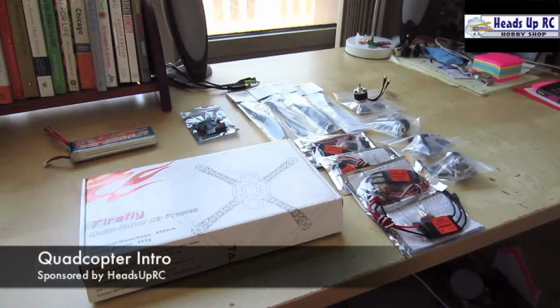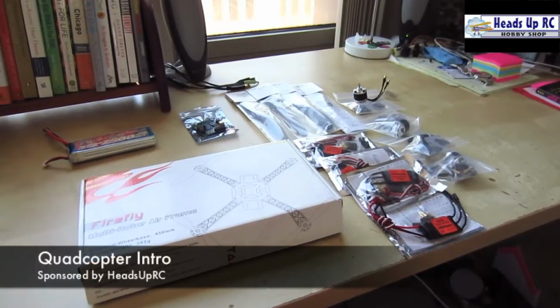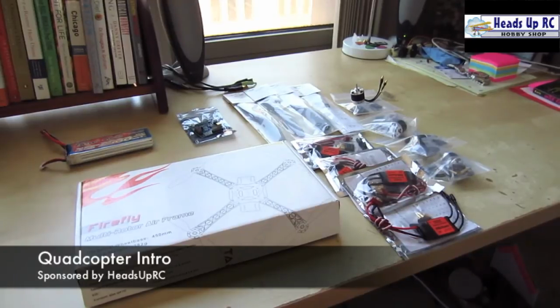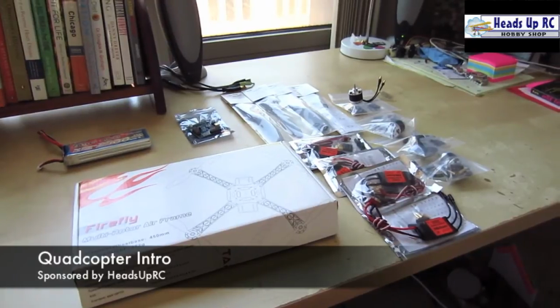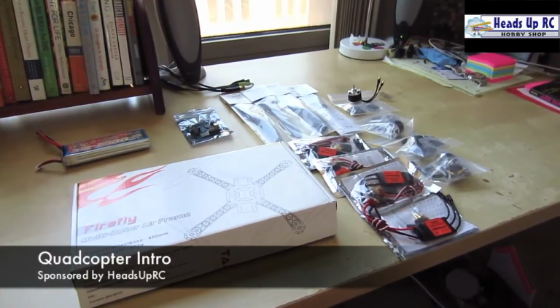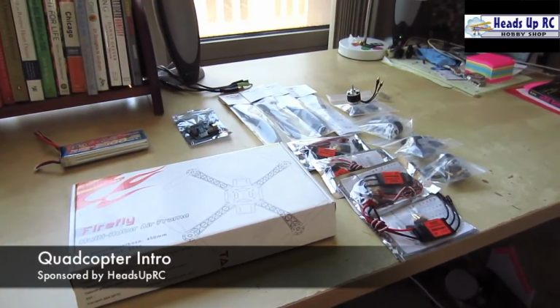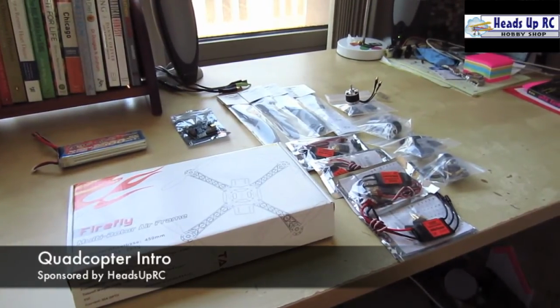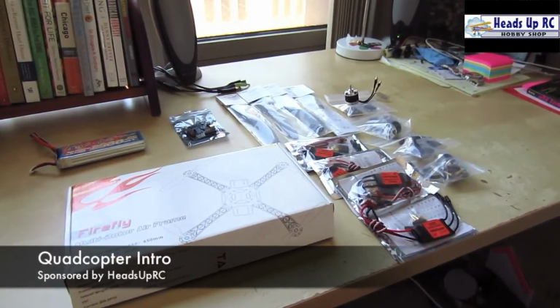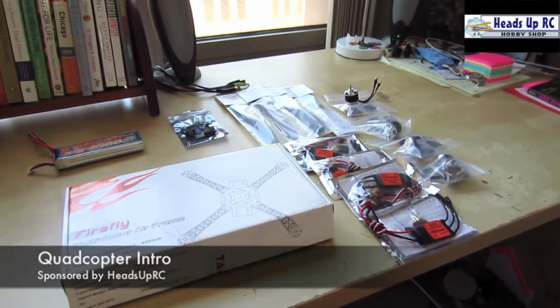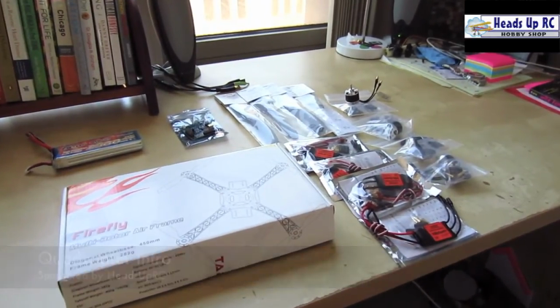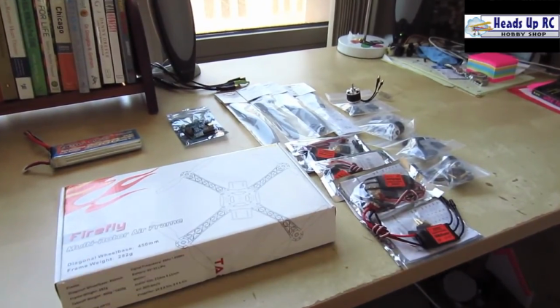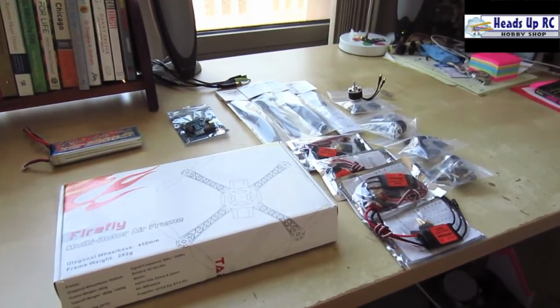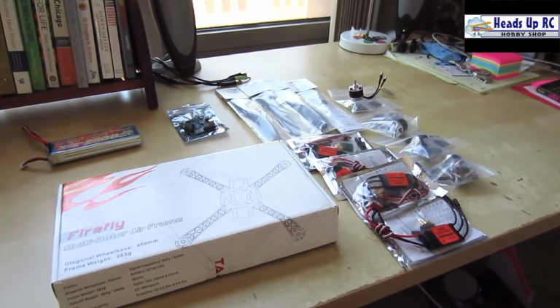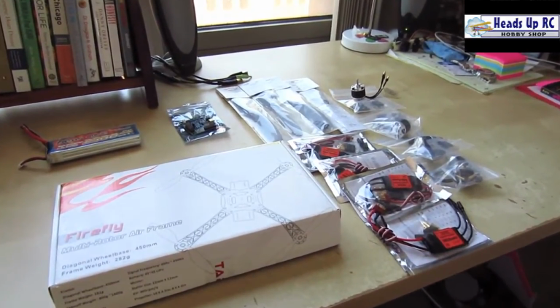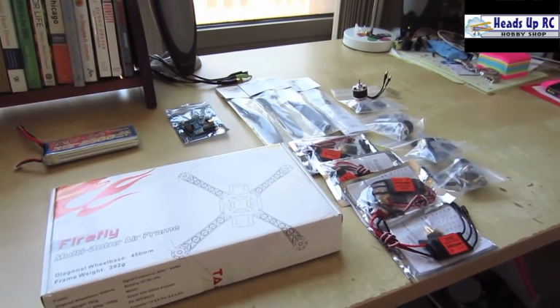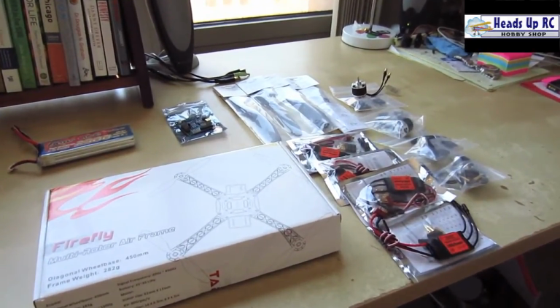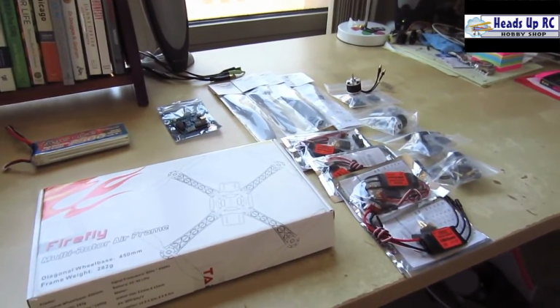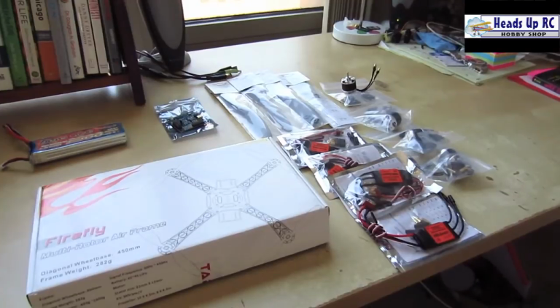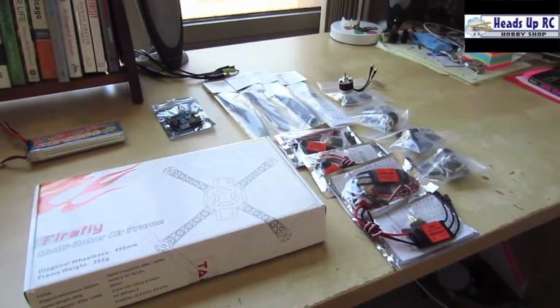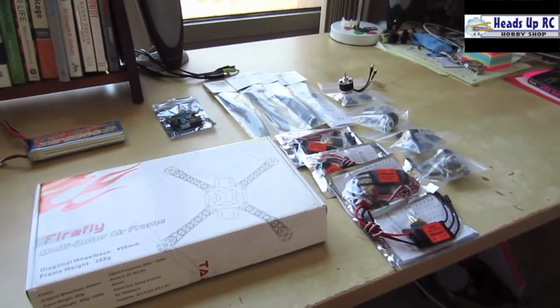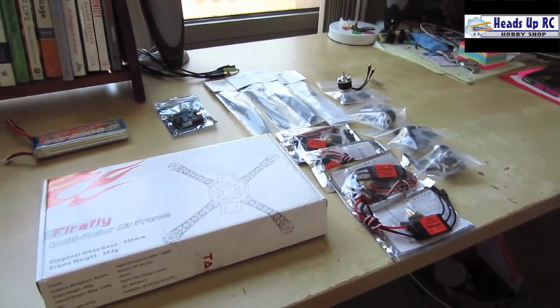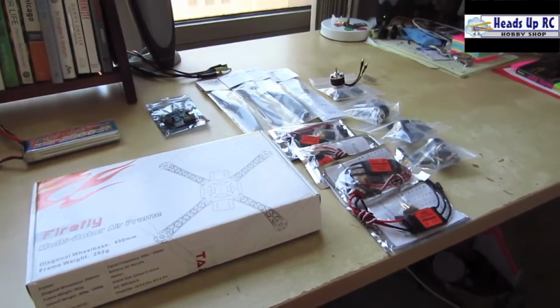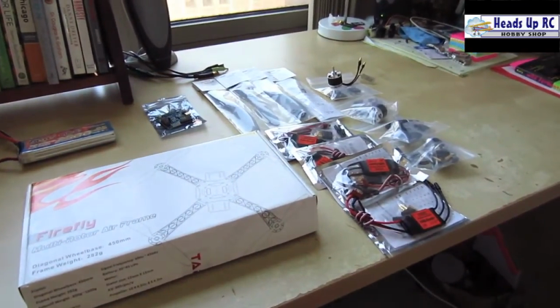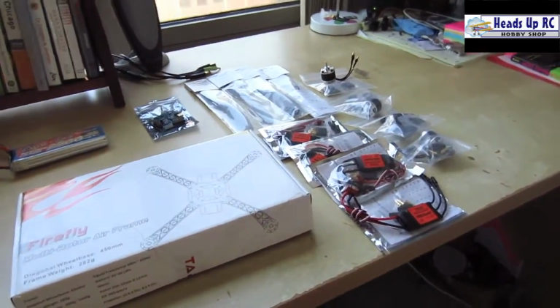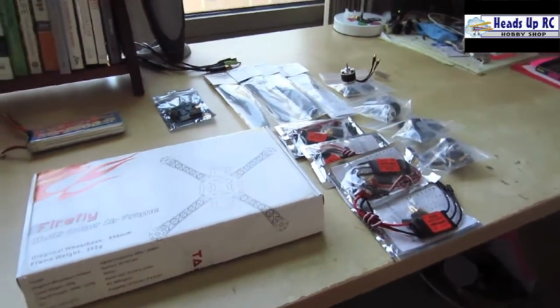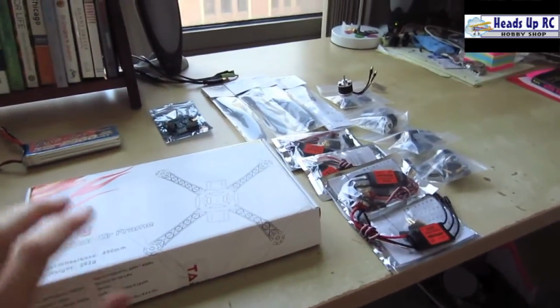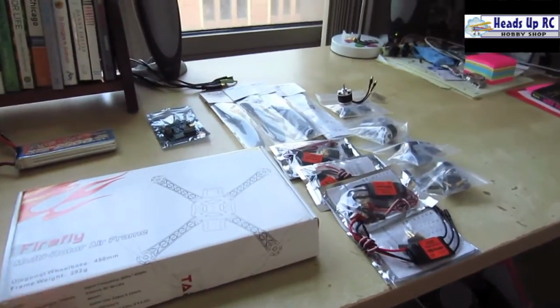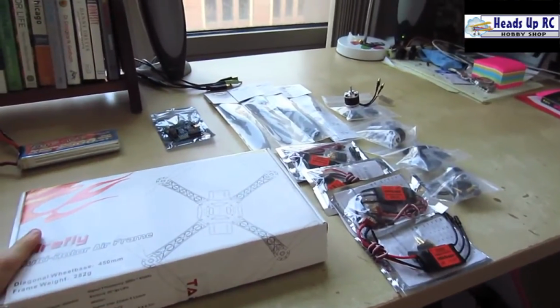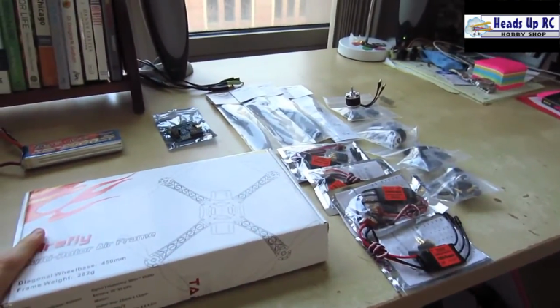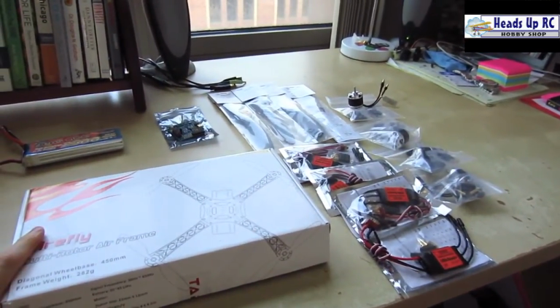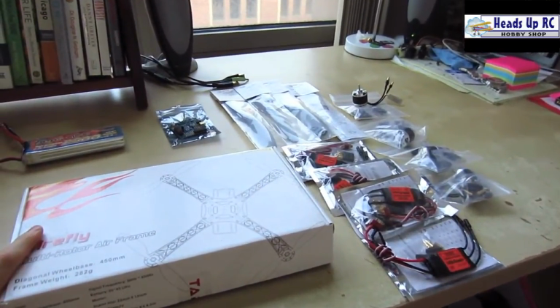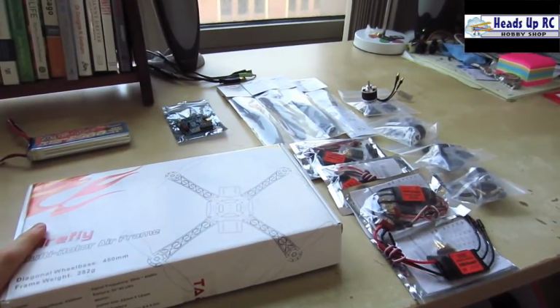I've been wanting to build a quadcopter for quite some time now and I'm finally getting into it. This project is being sponsored by Heads Up RC — you can find everything that I'm using here on their website.